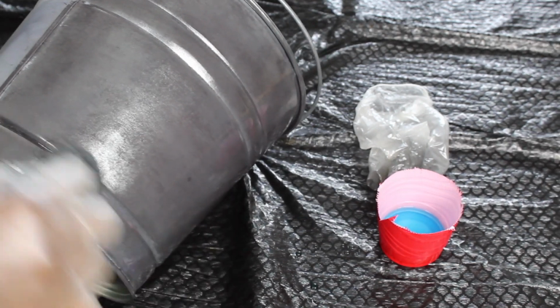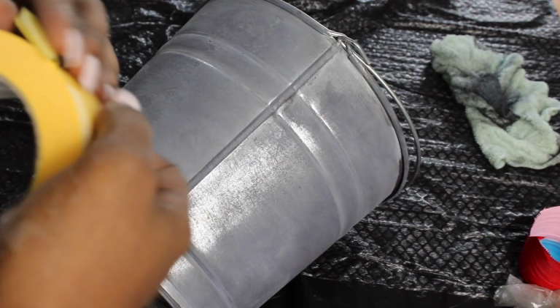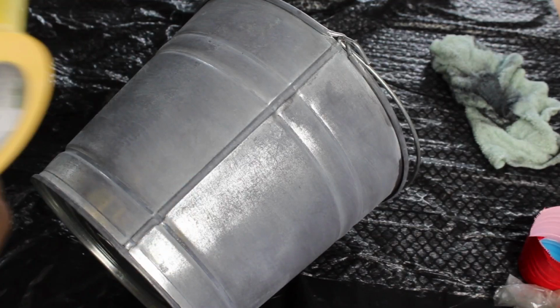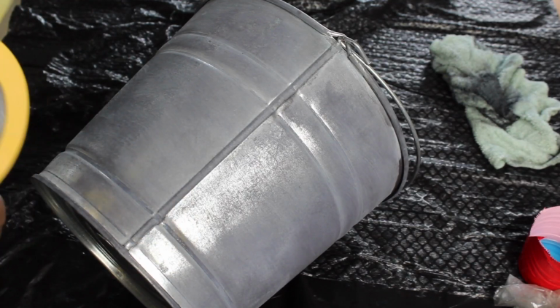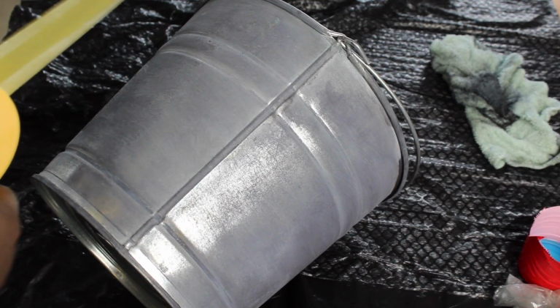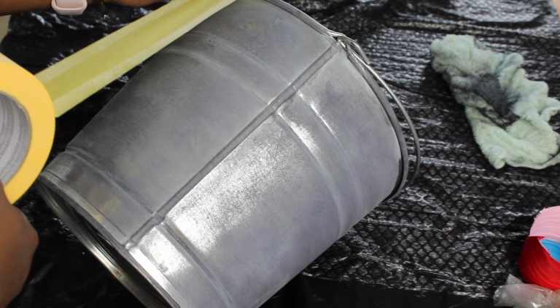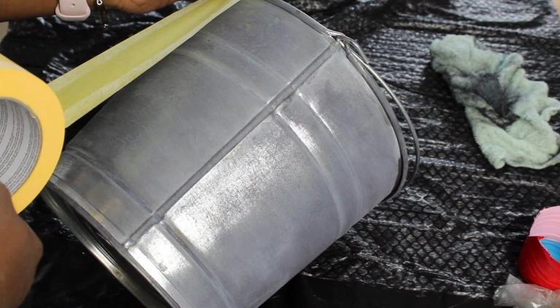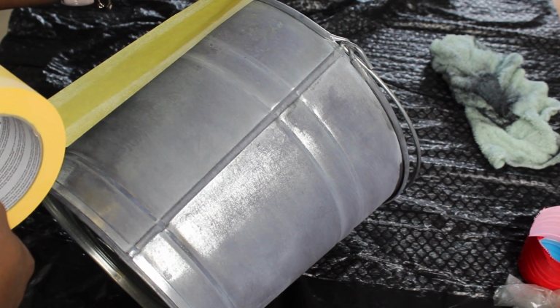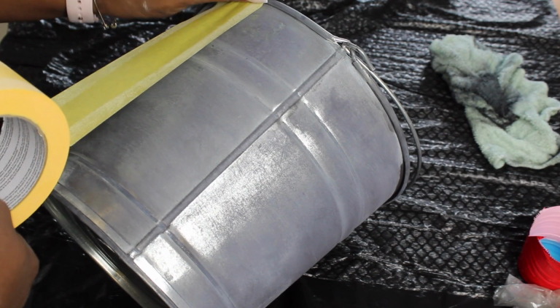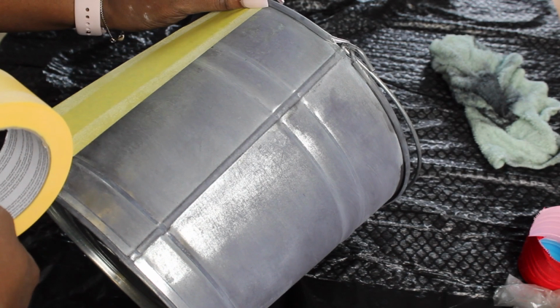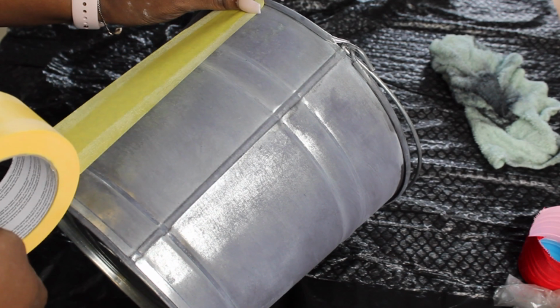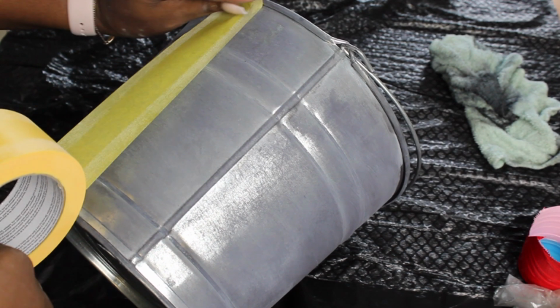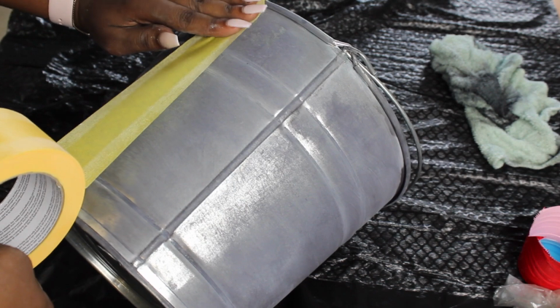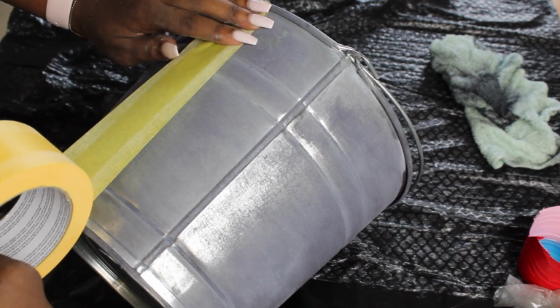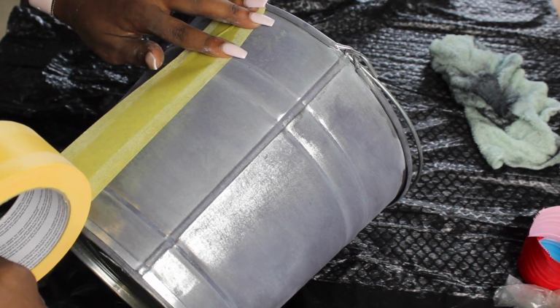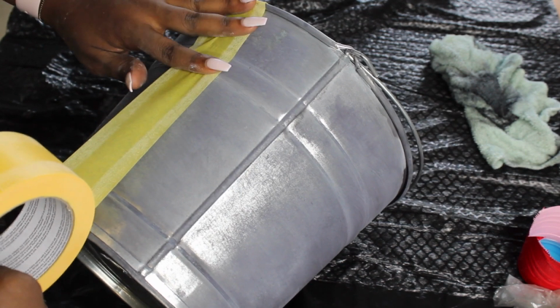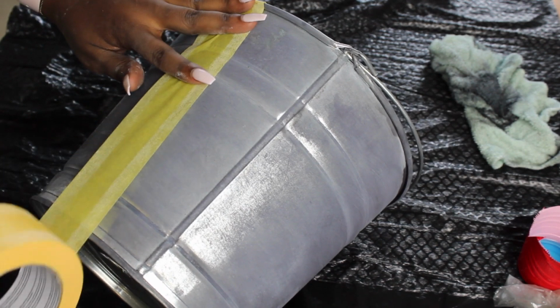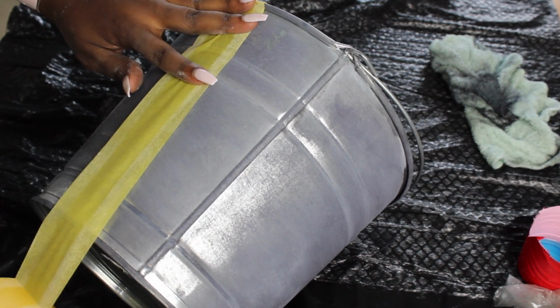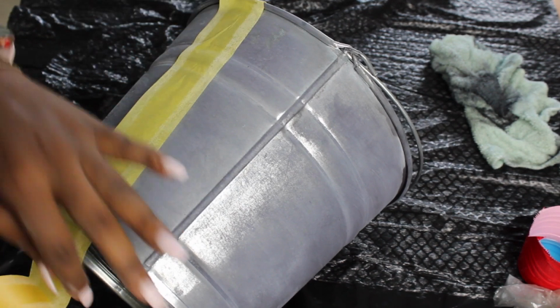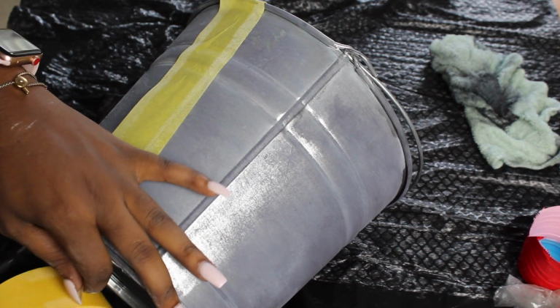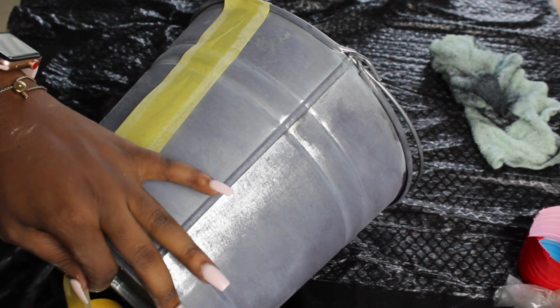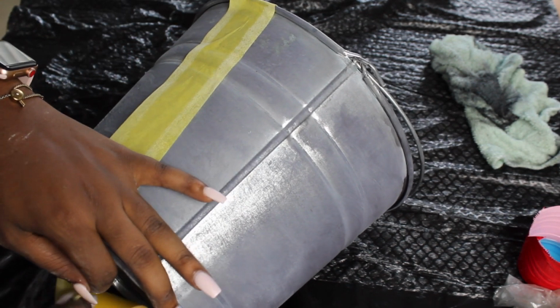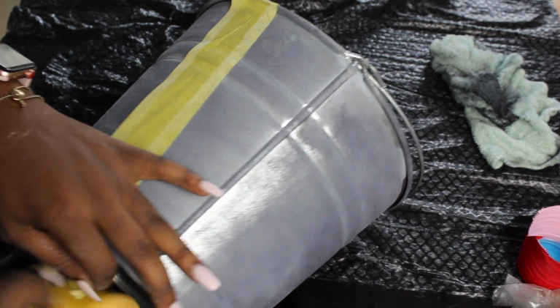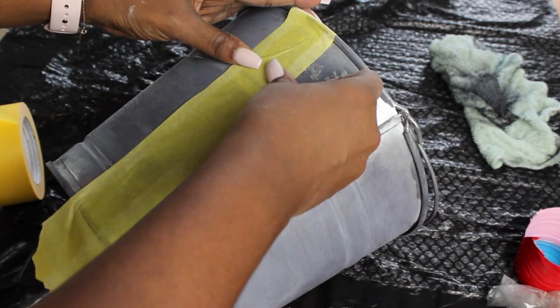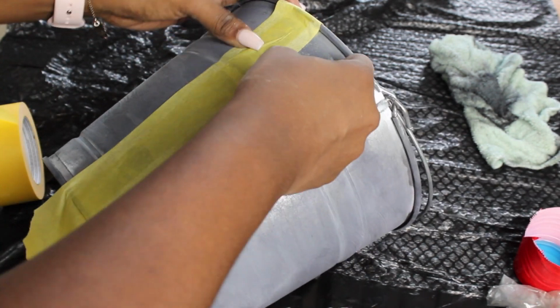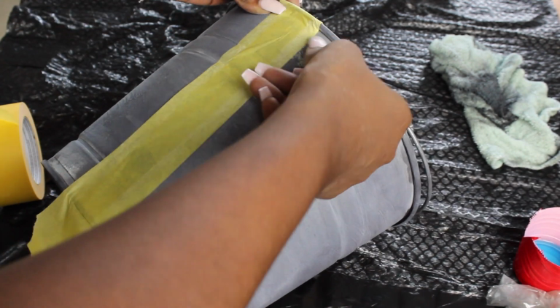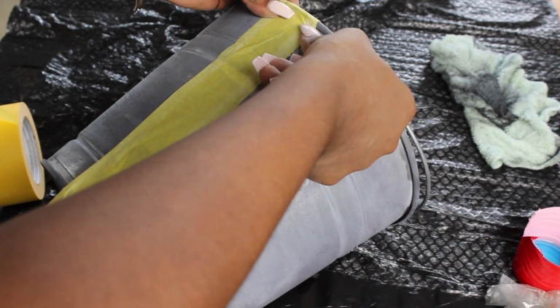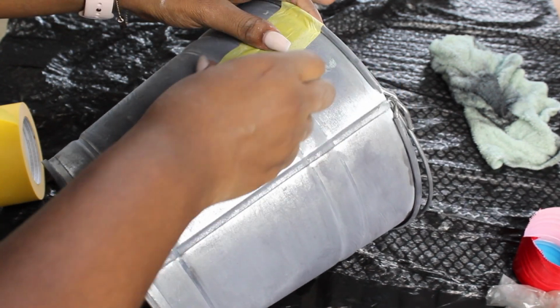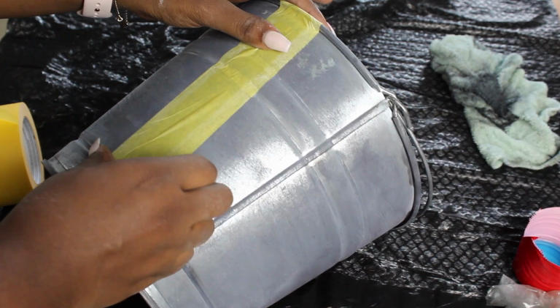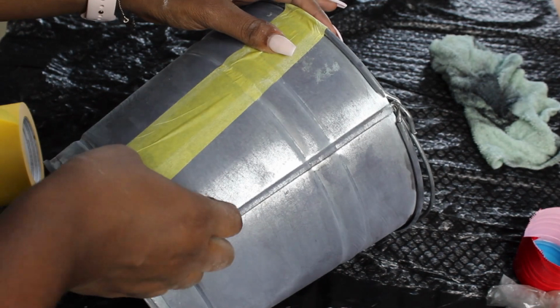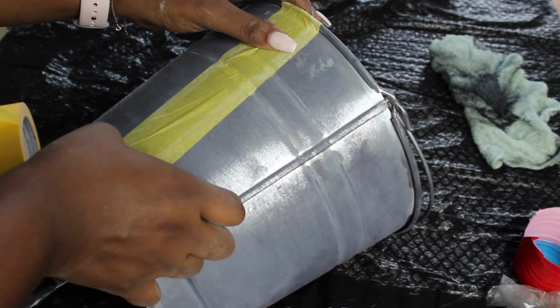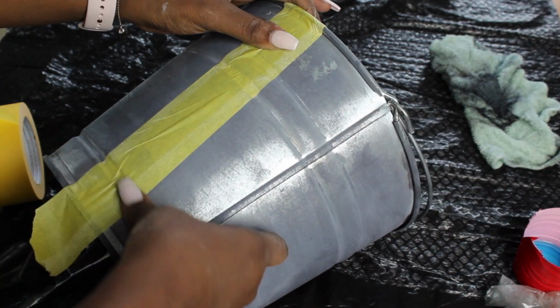After letting that dry for about 25 minutes, I started putting the tape on to paint my stripes. You can do whatever design you'd like because it is your pail bucket.